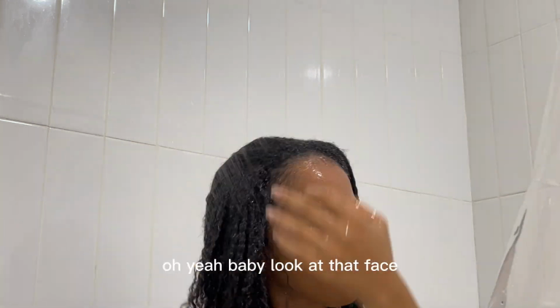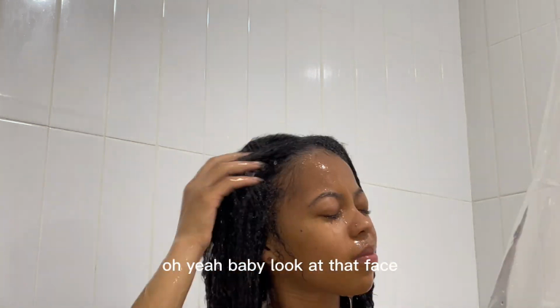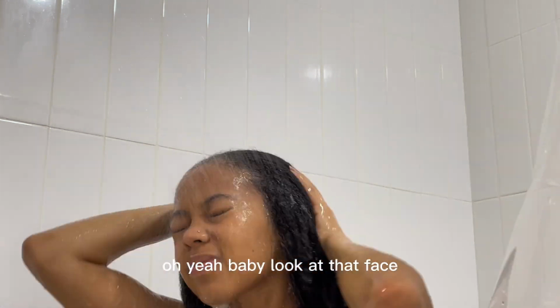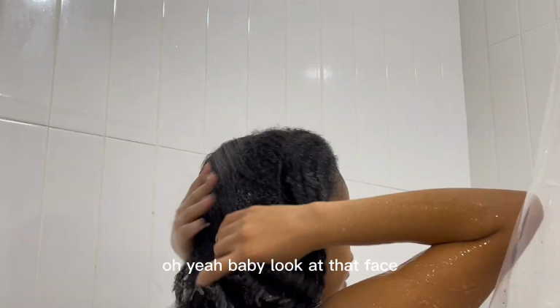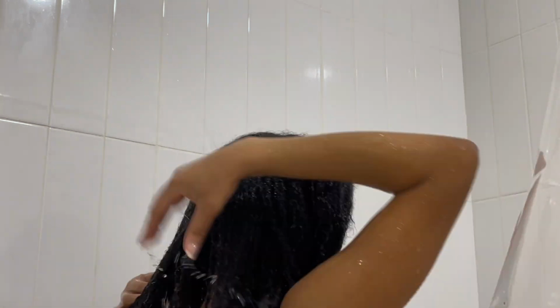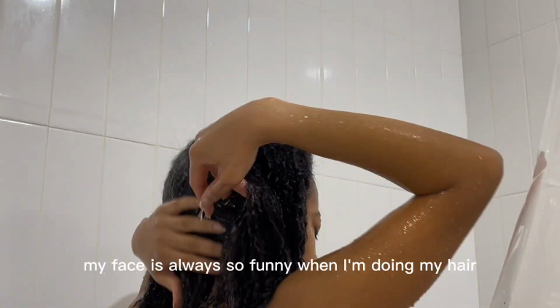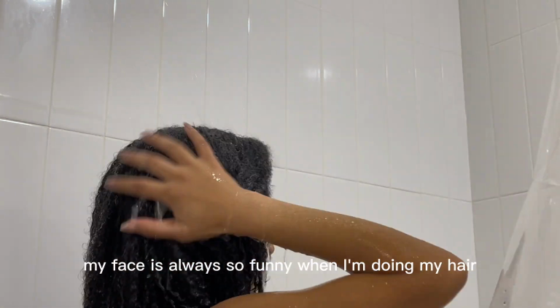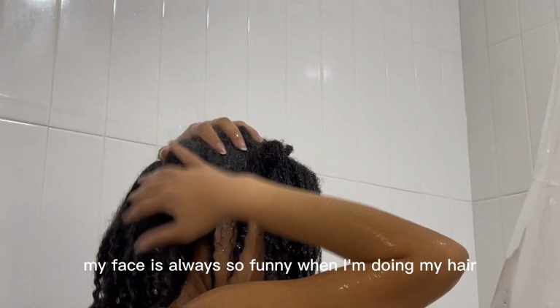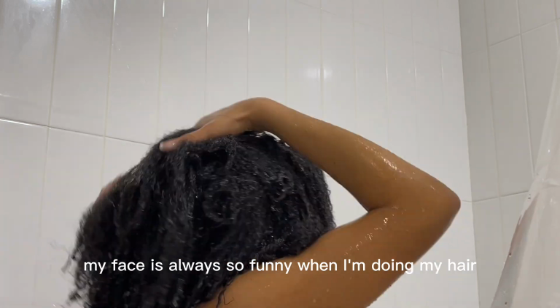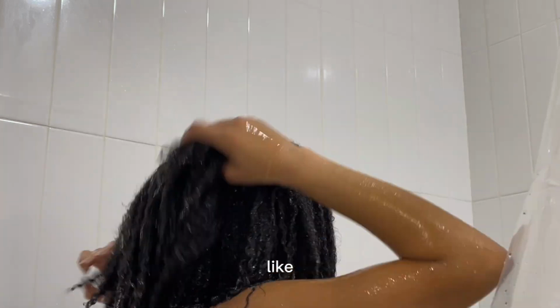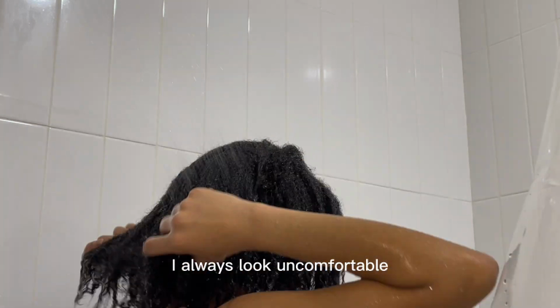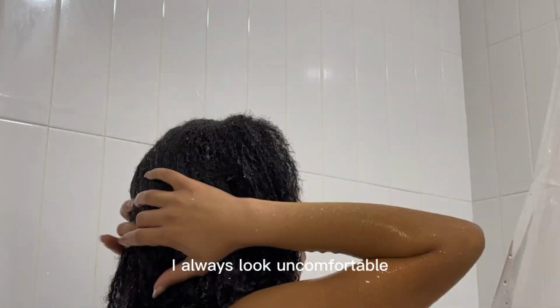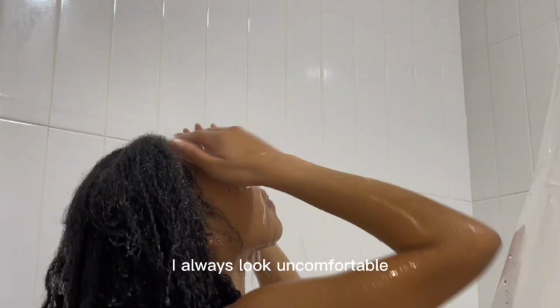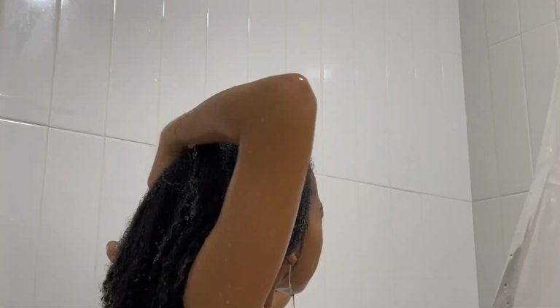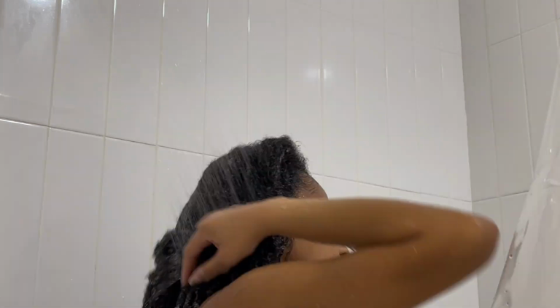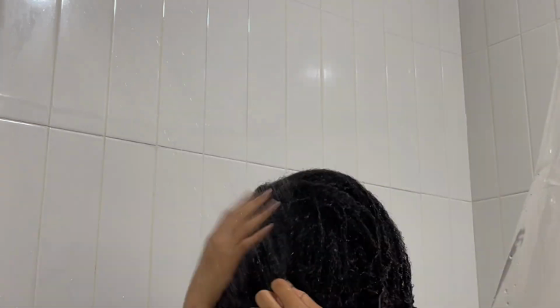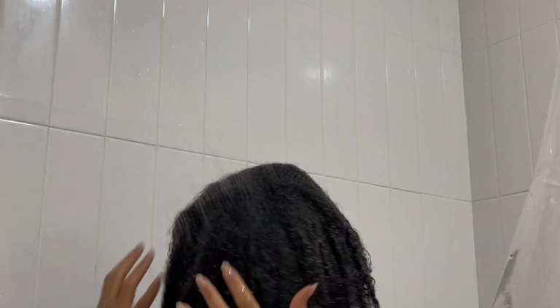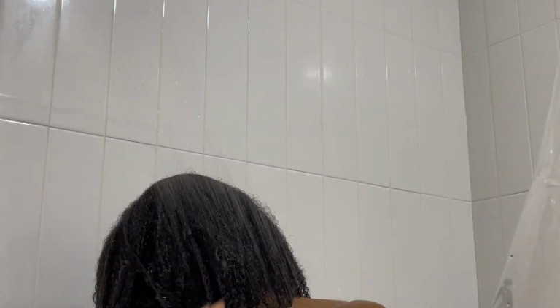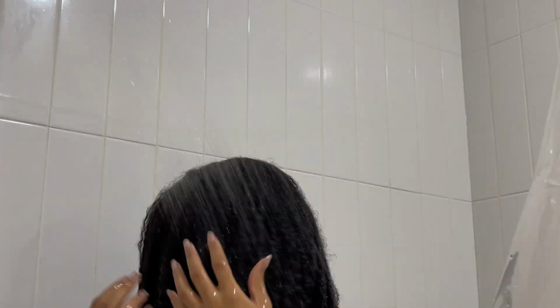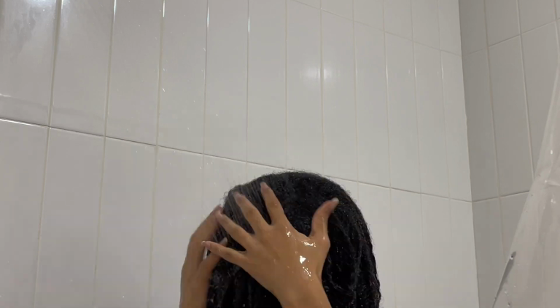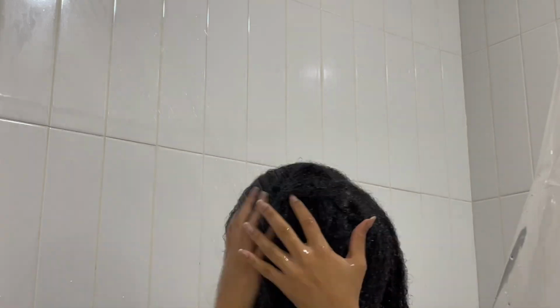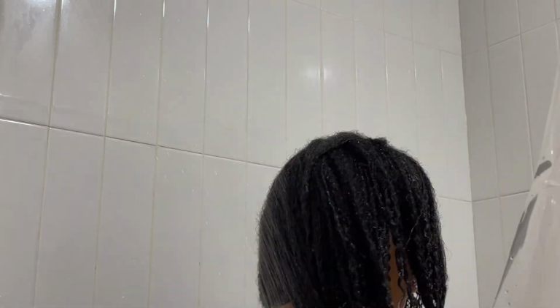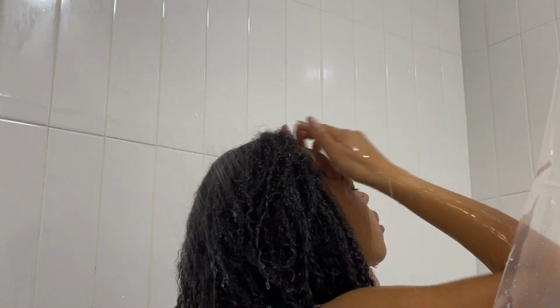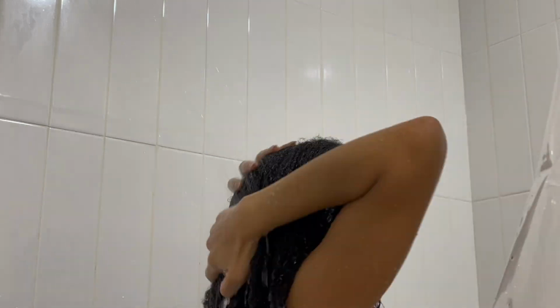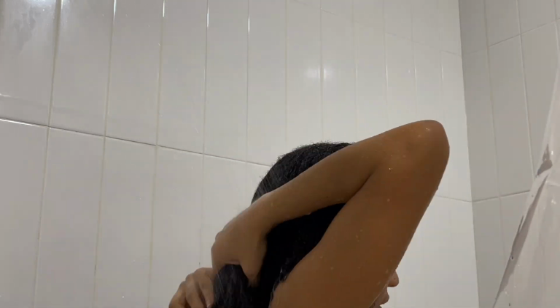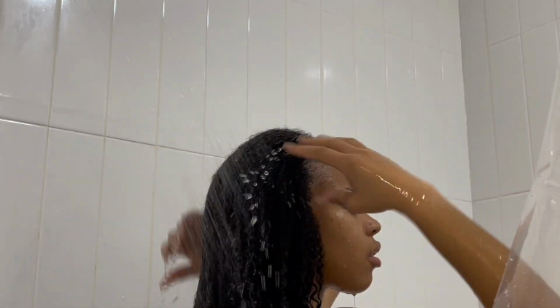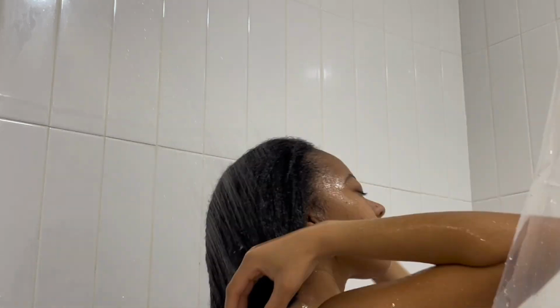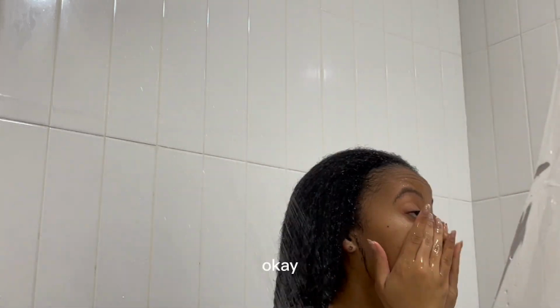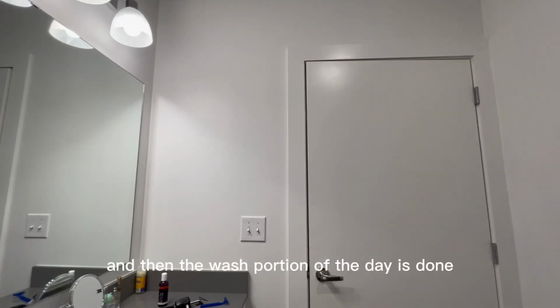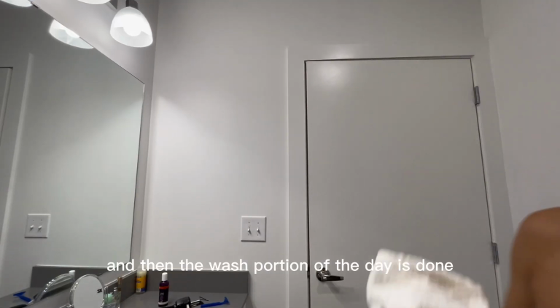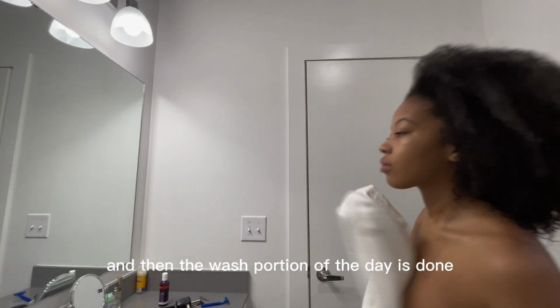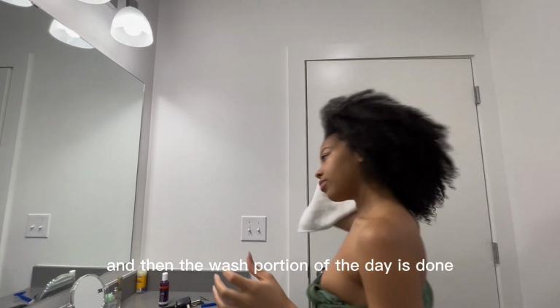My face is always so funny when I'm doing my hair — I always look uncomfortable. And then the wash portion of the day is done.